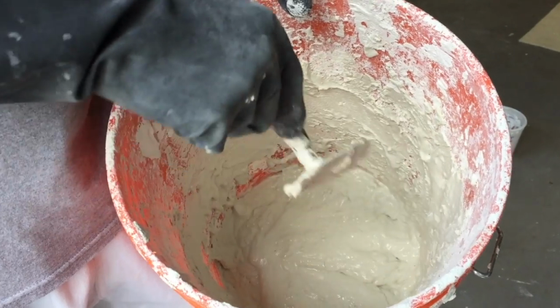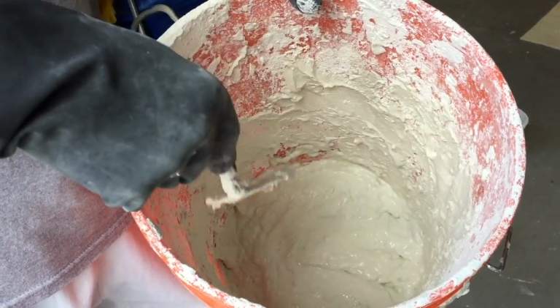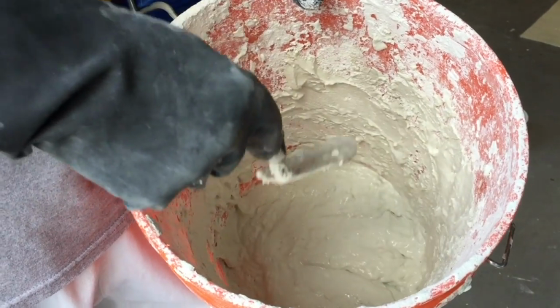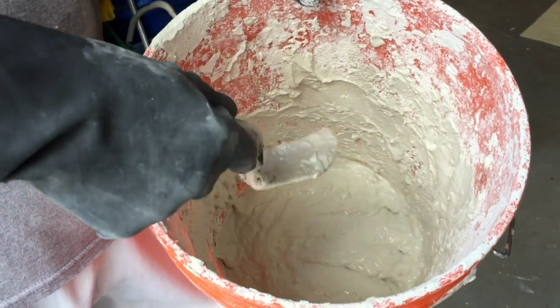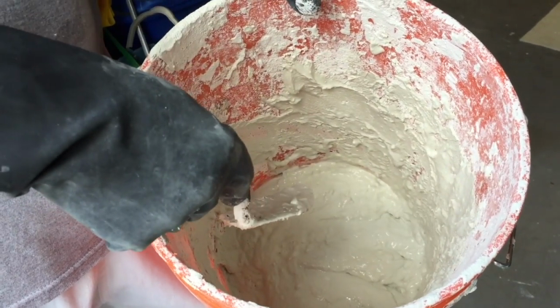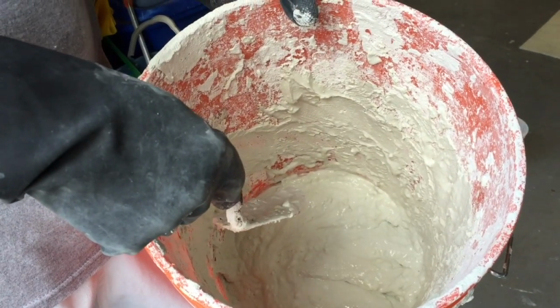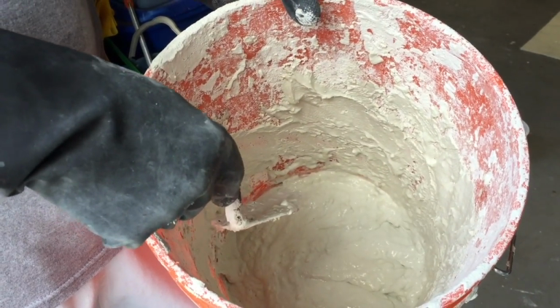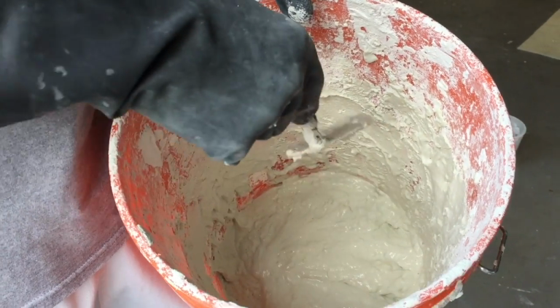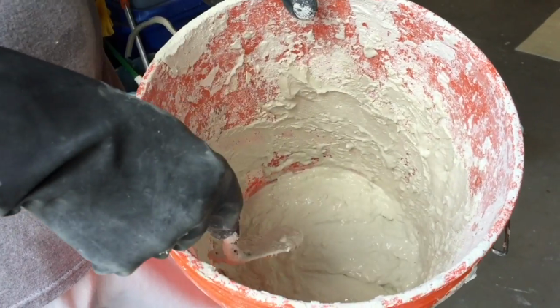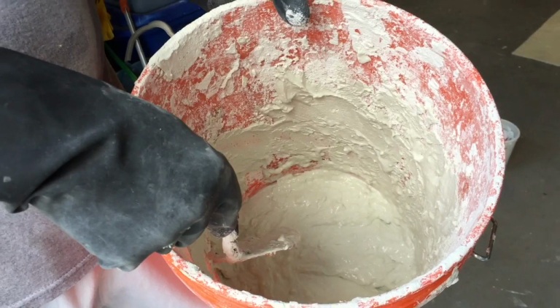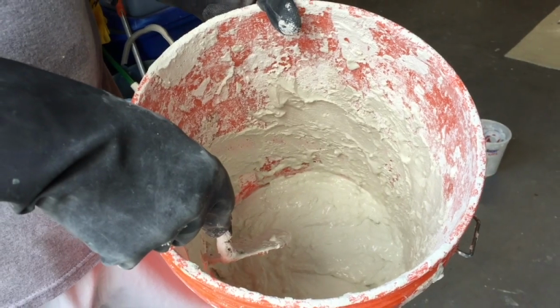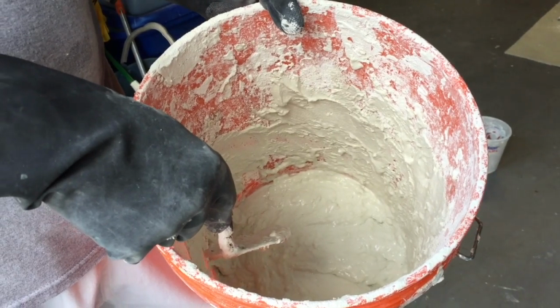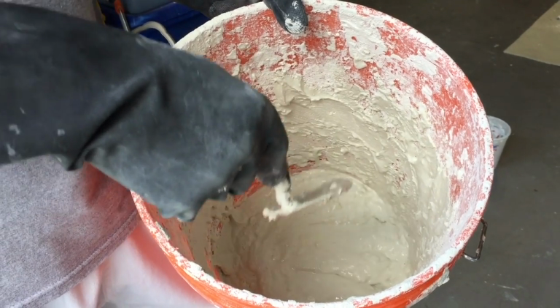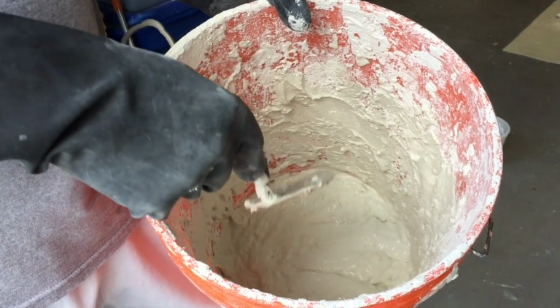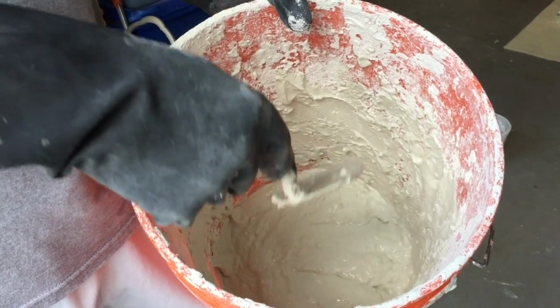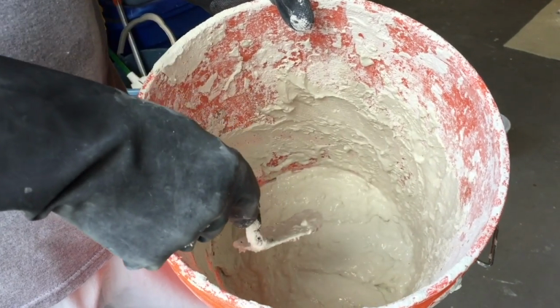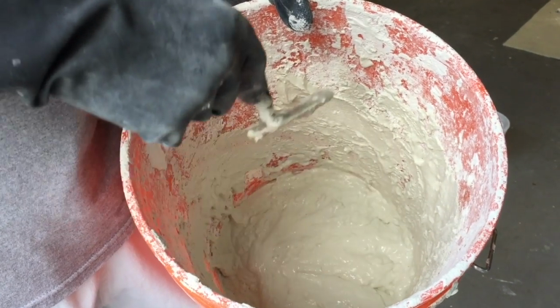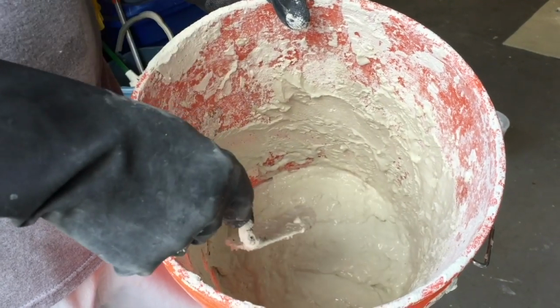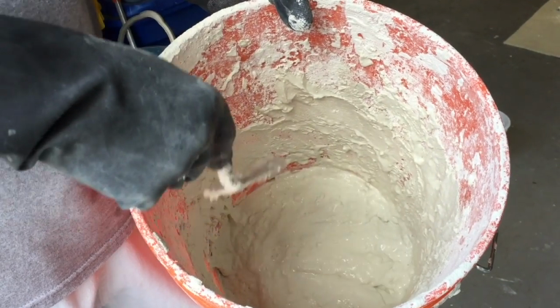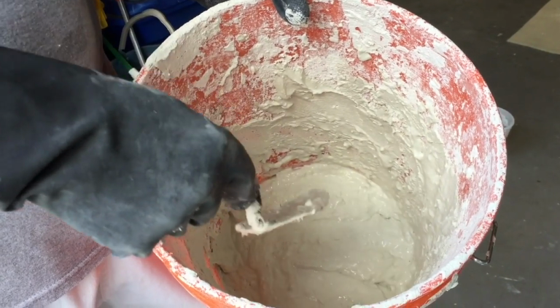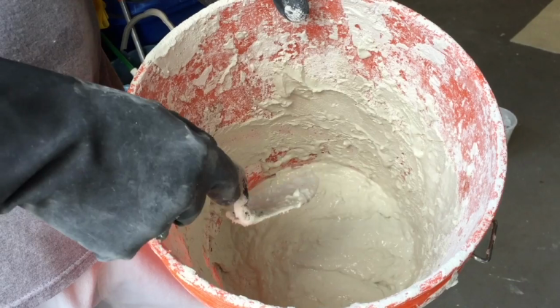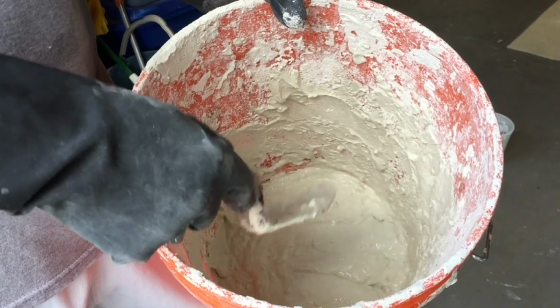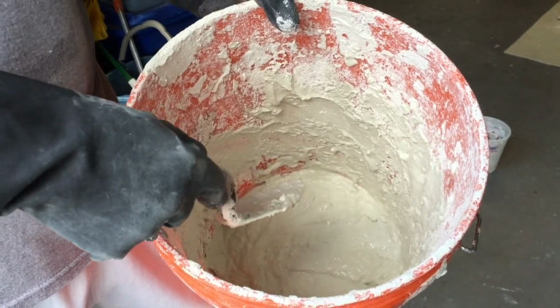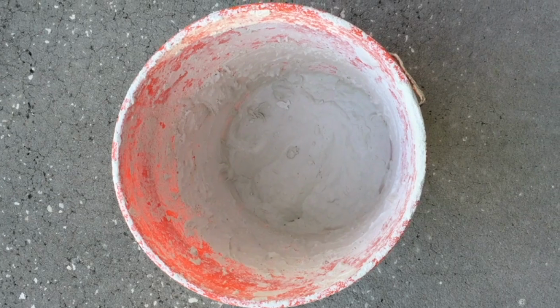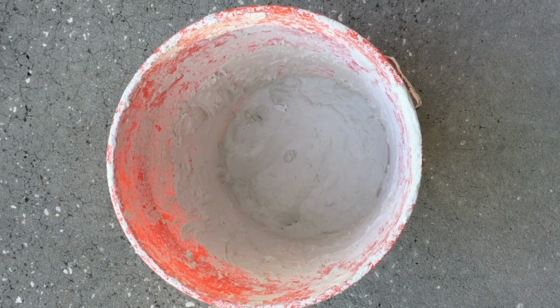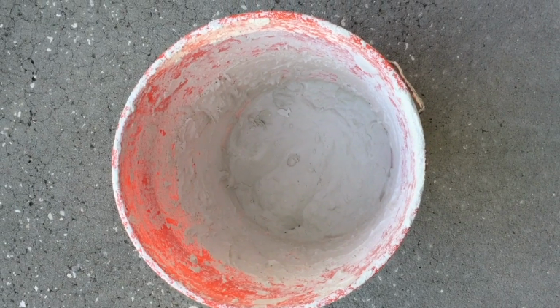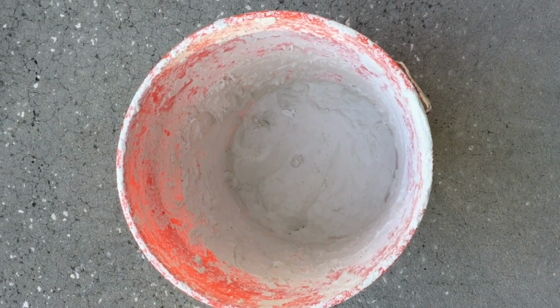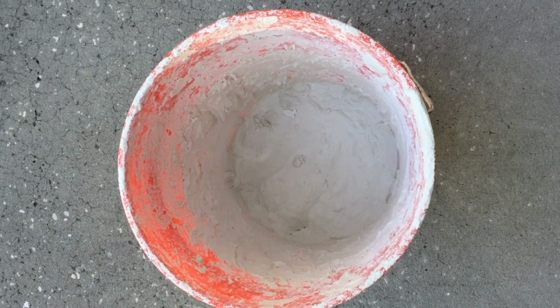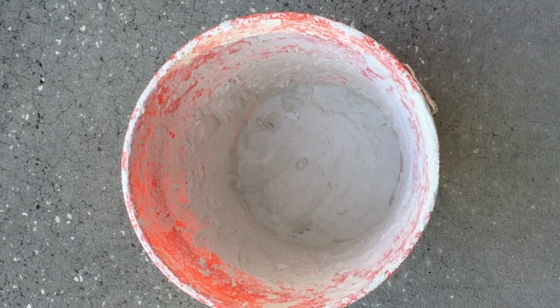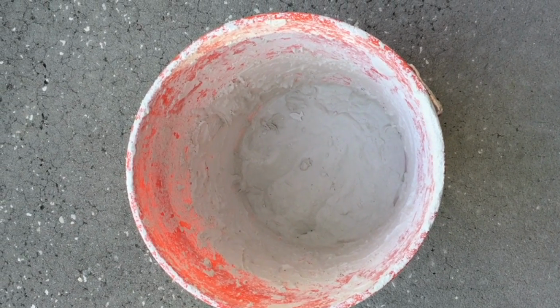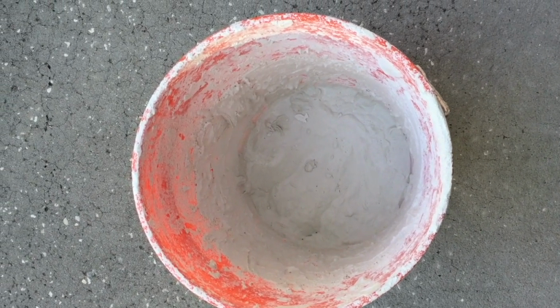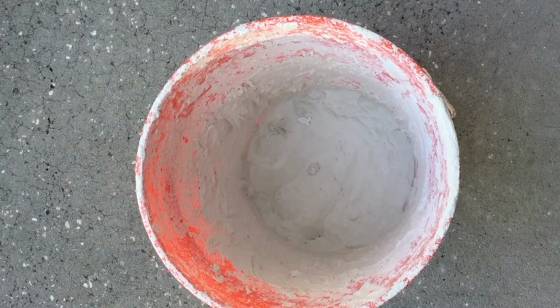Neither of these options are very good. So I'm going to show you a third option. You just have to leave the thinset in the bucket and let it dry overnight. After 24 hours, the thinset has become hard.